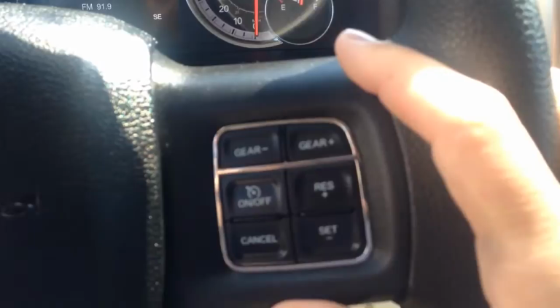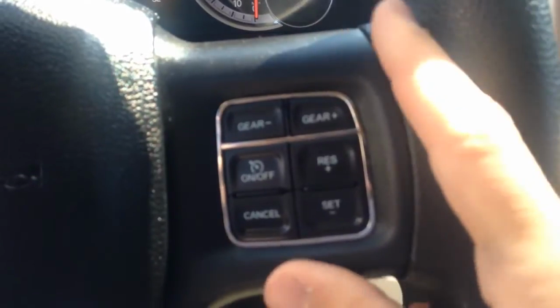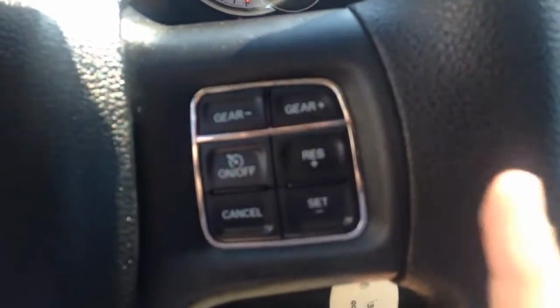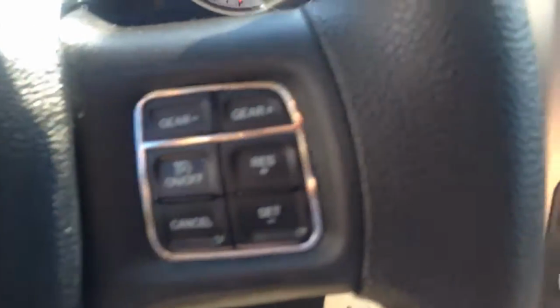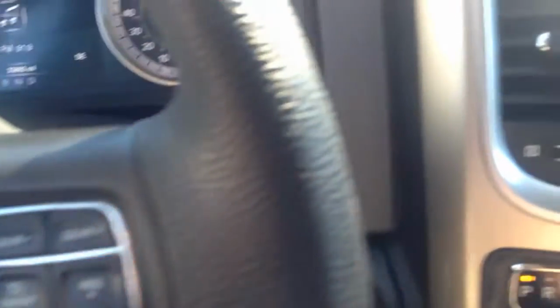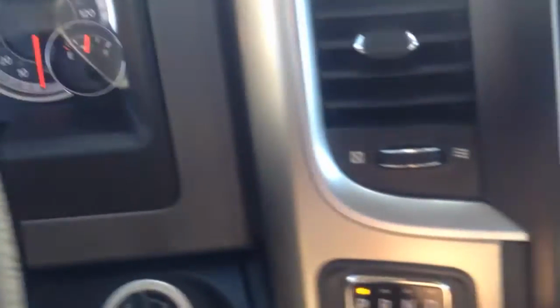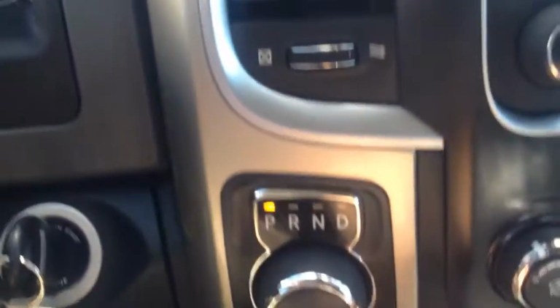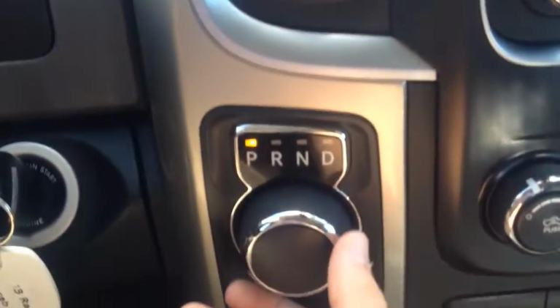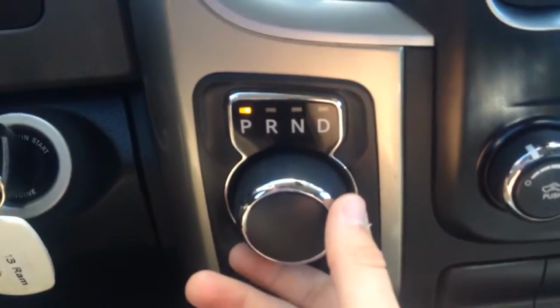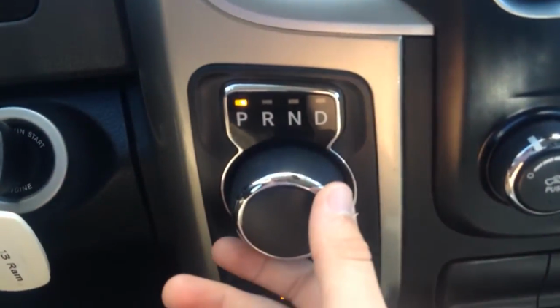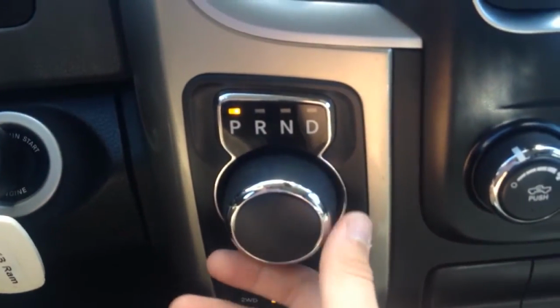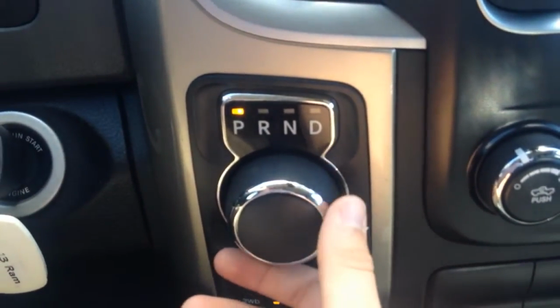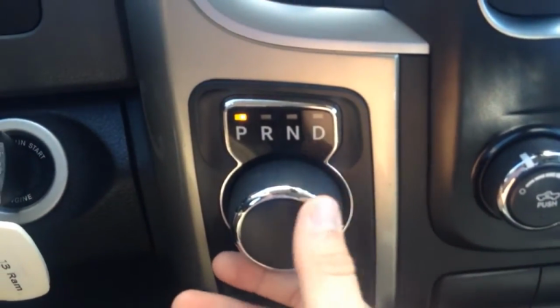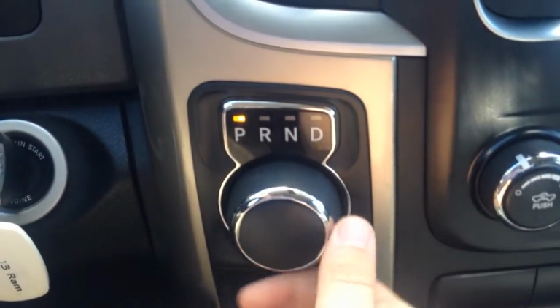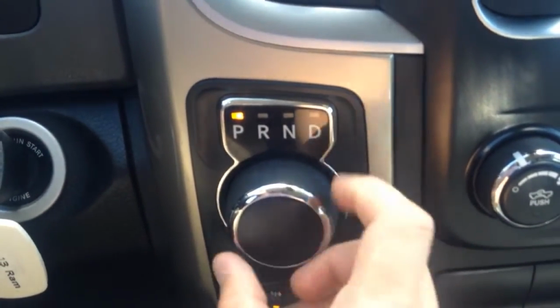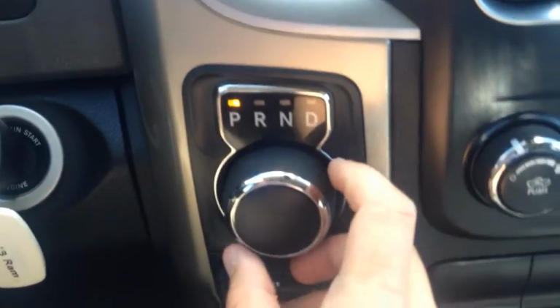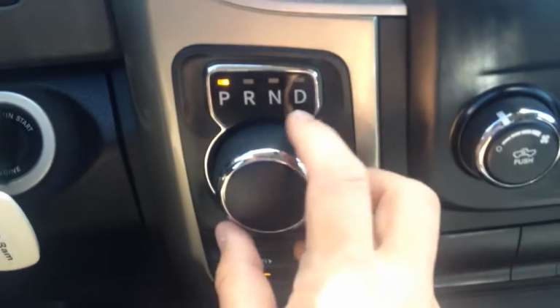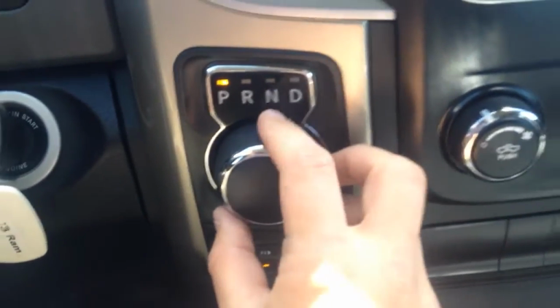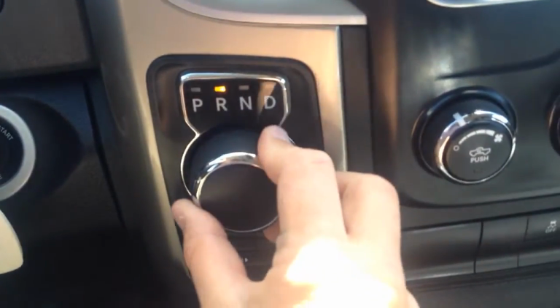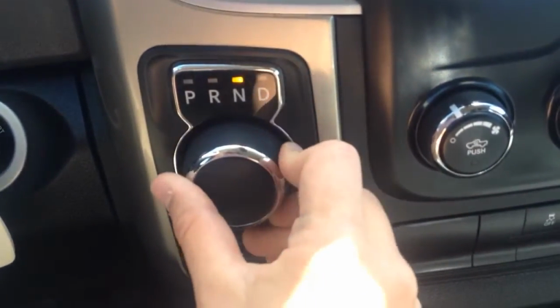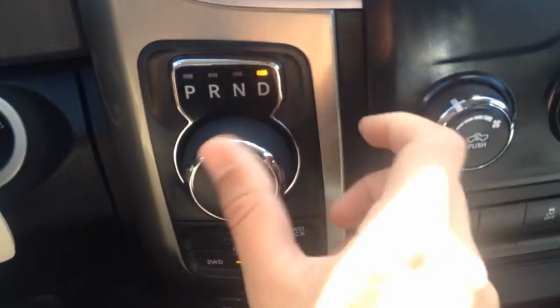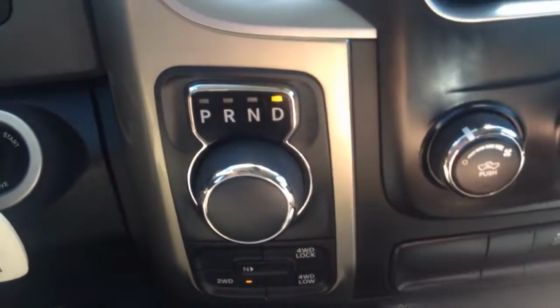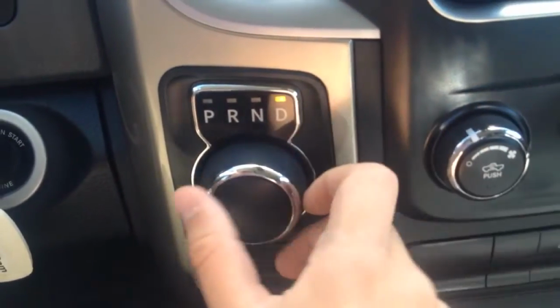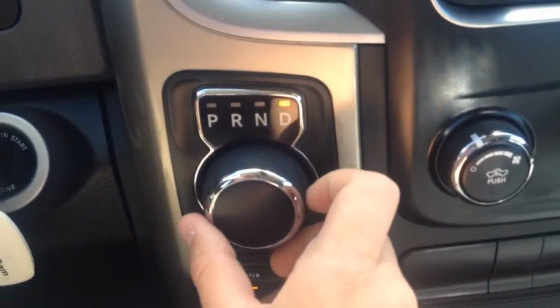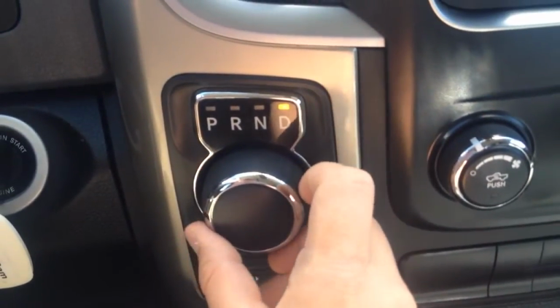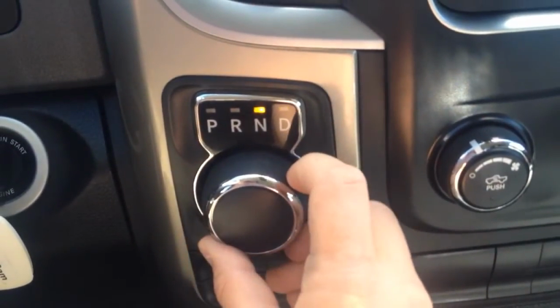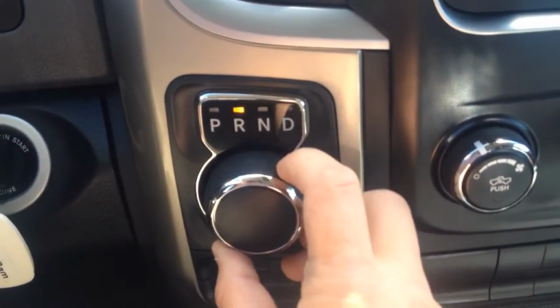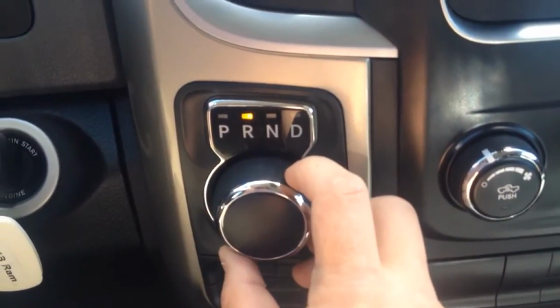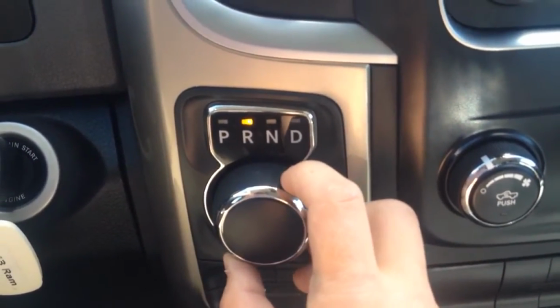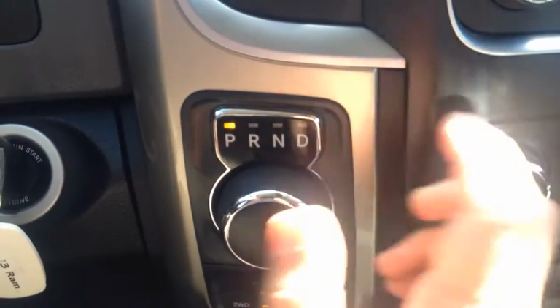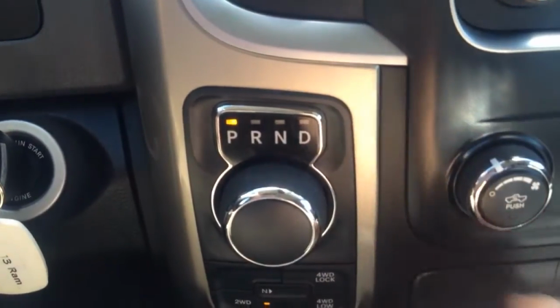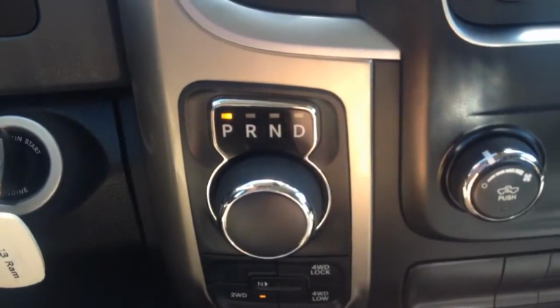Cruise control settings over here. This Ram comes with the dial shifter that the newer Rams are coming with. You just put your foot on the brake and dial if you want to go to drive, neutral, reverse, or back in park.